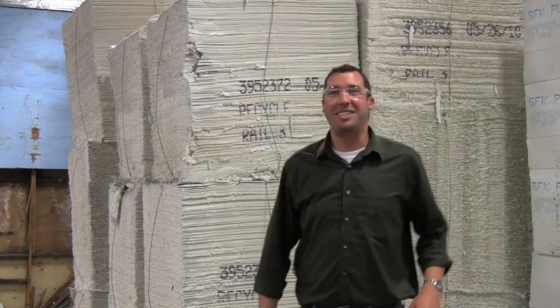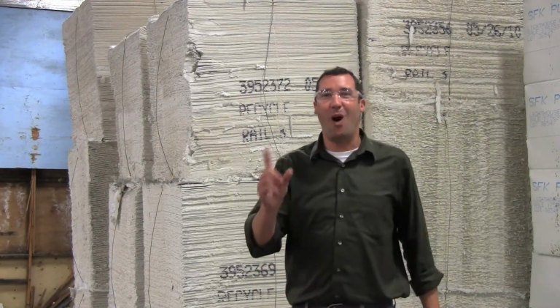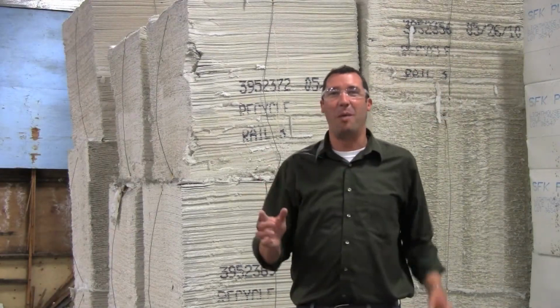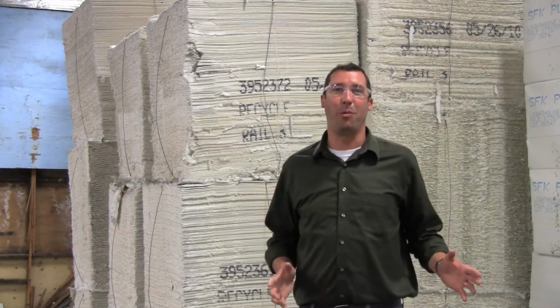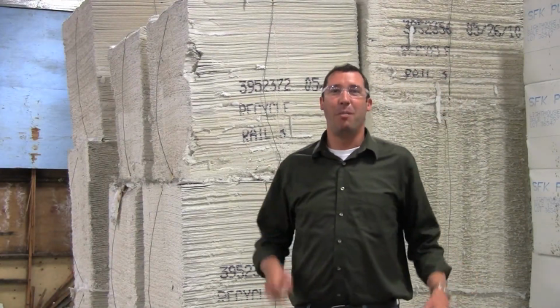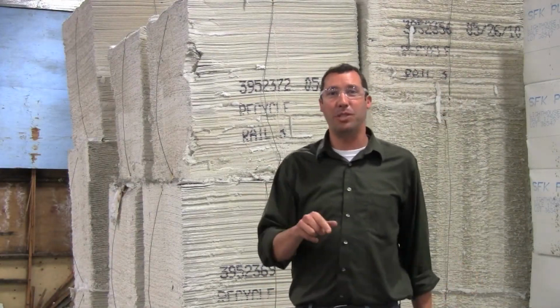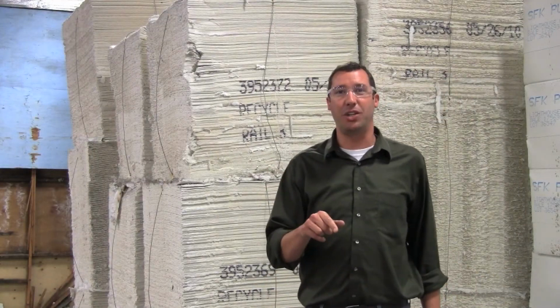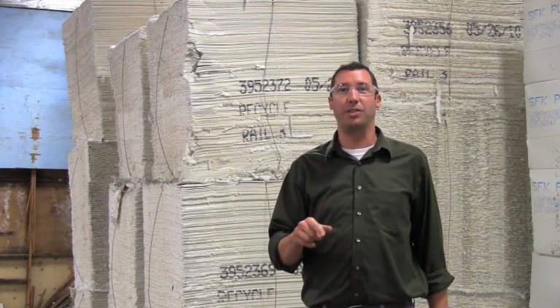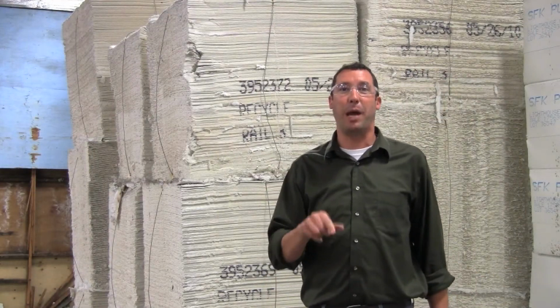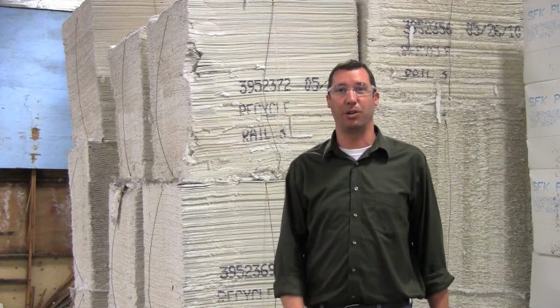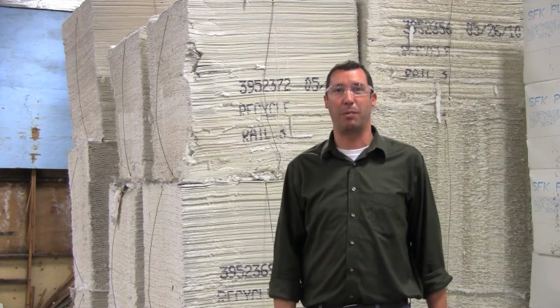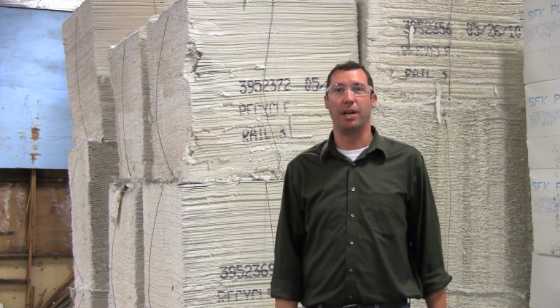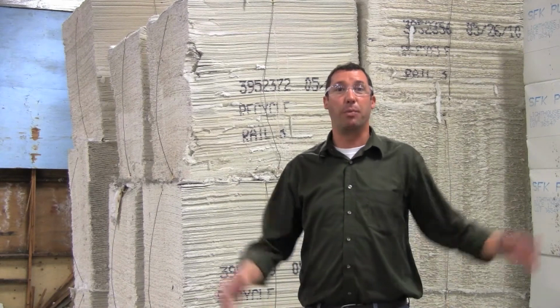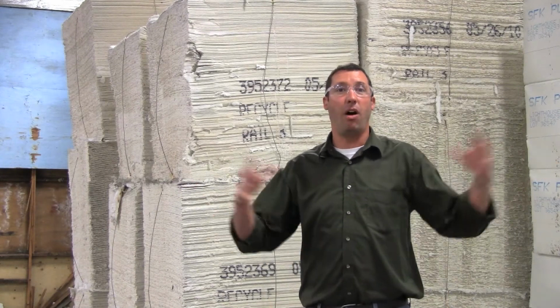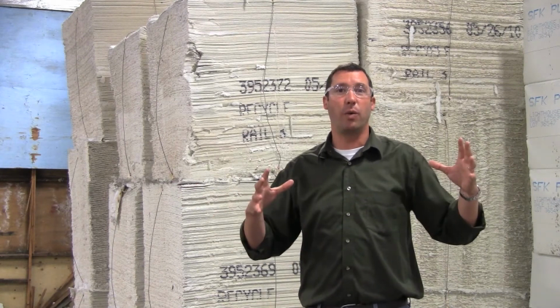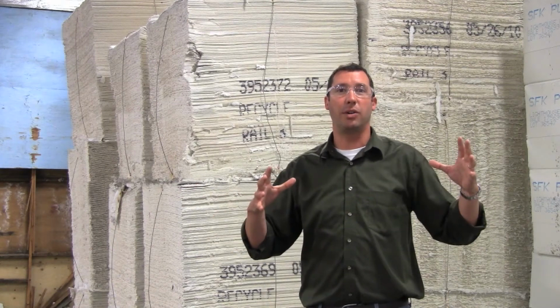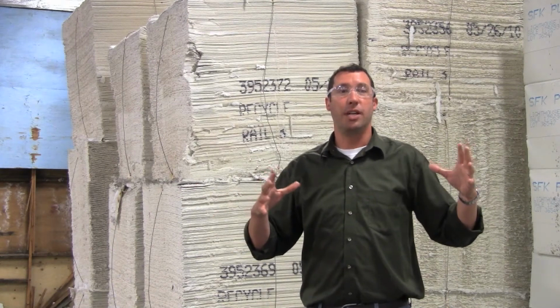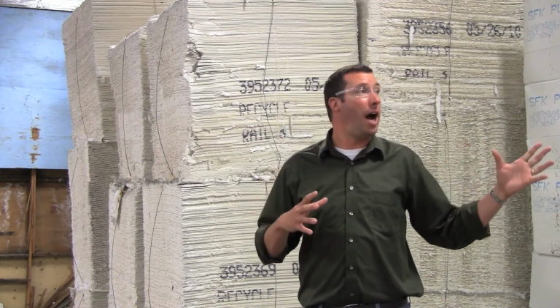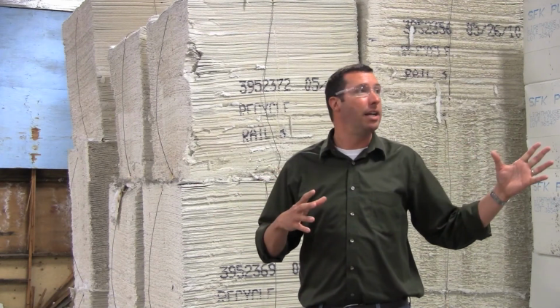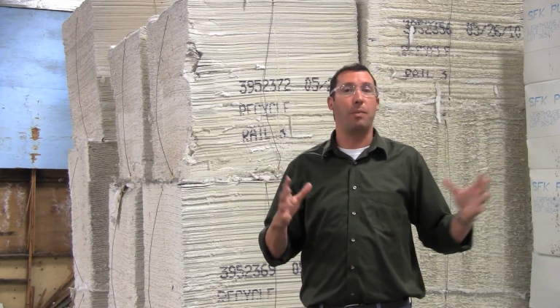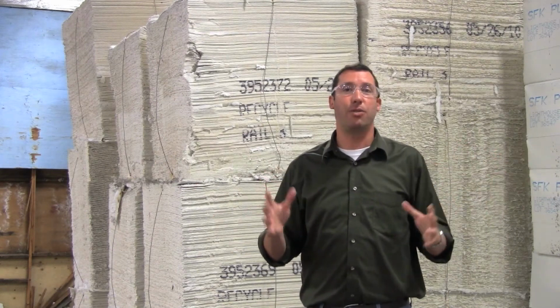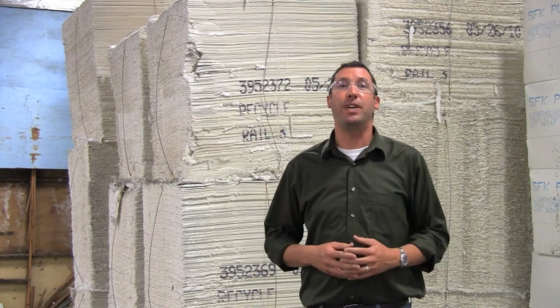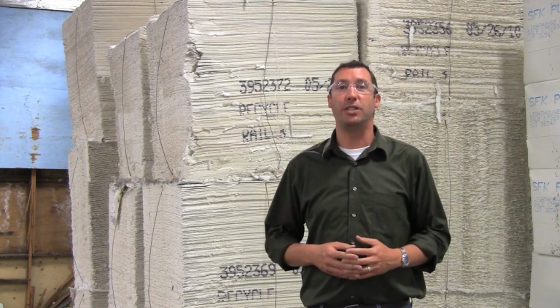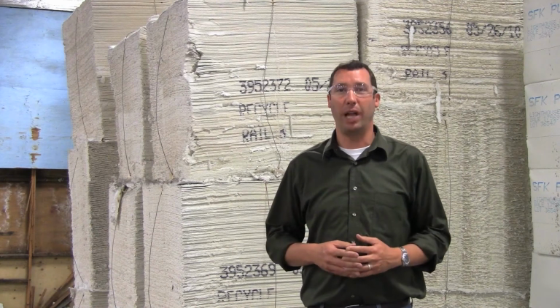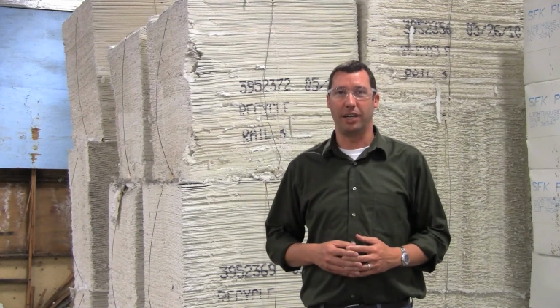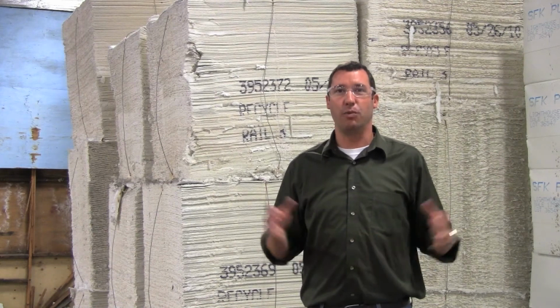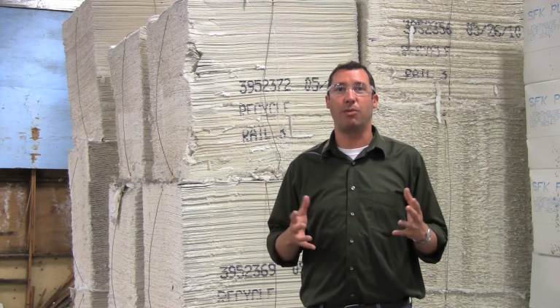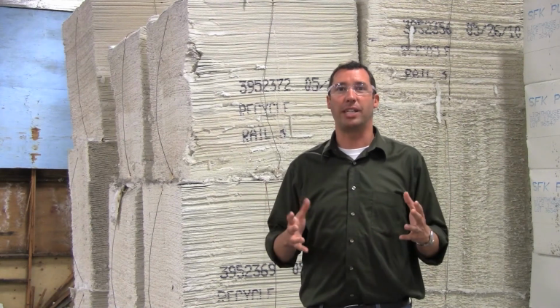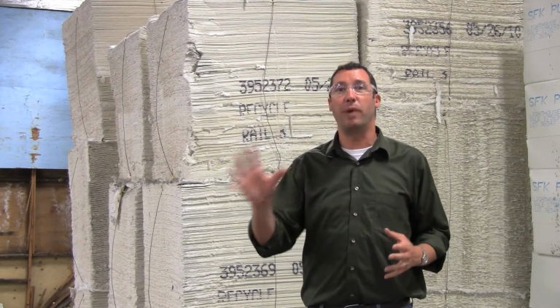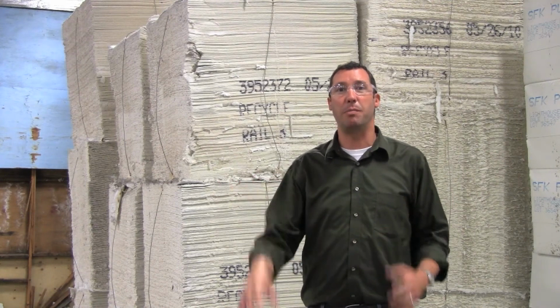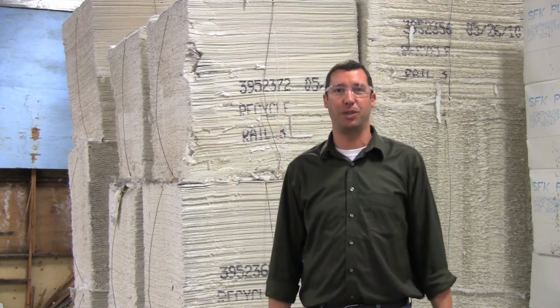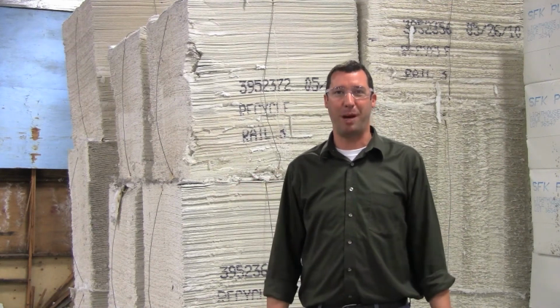Step one: pulp. Pulp is the raw material we use to make paper here at Grace Harbor Paper. We bring it all into our warehouse dry, then we put it into a 15-foot-tall blender to re-liquify it so it will be ready to be made into a sheet of paper.